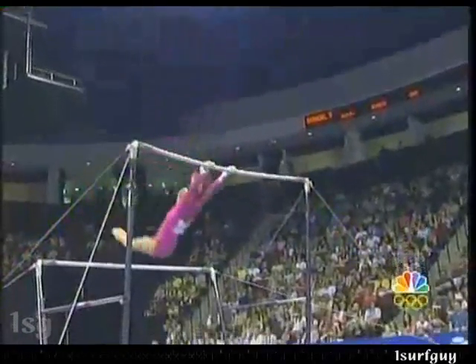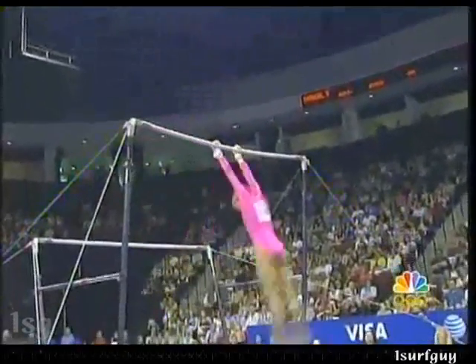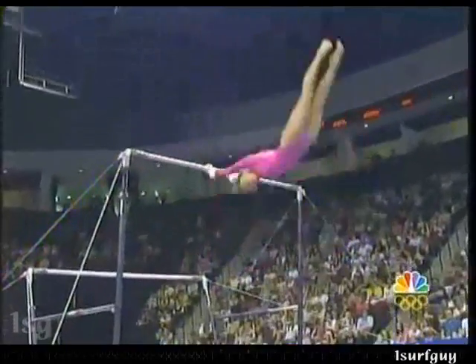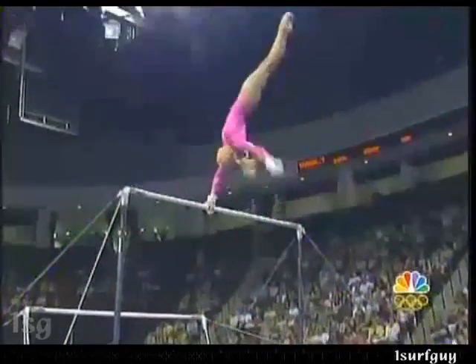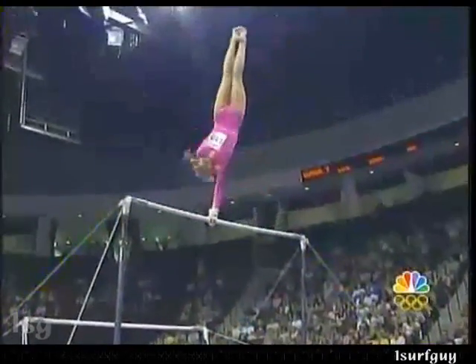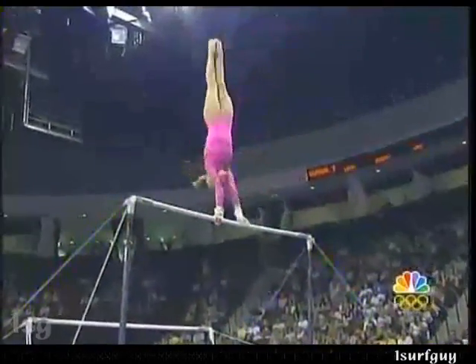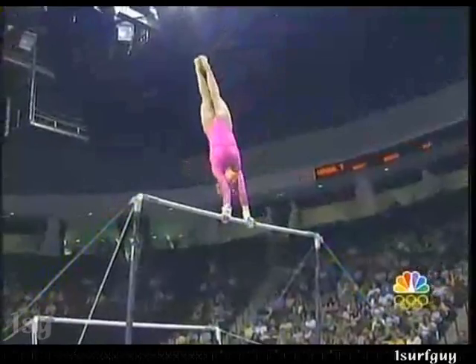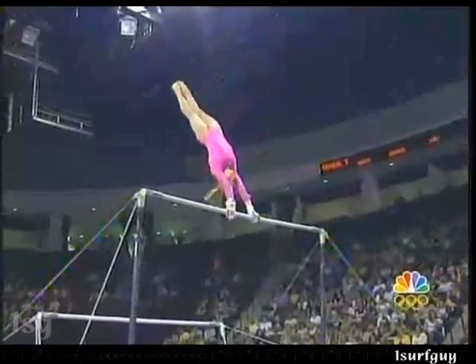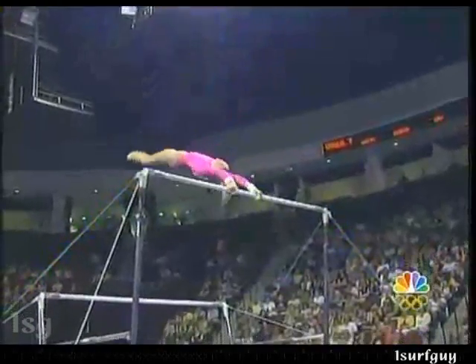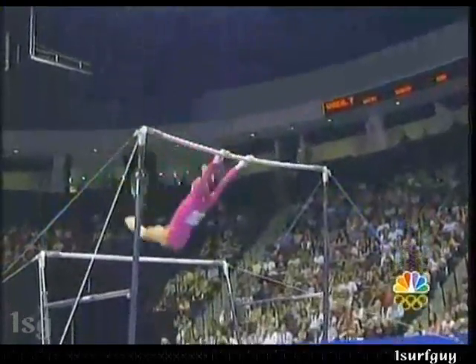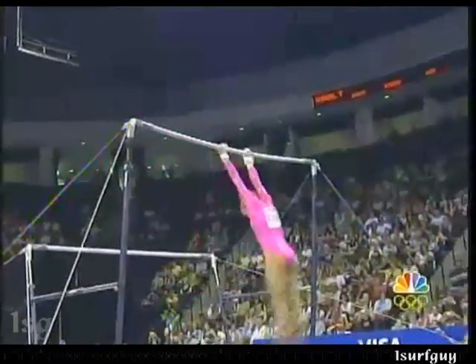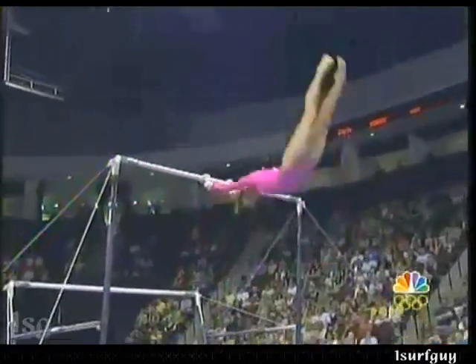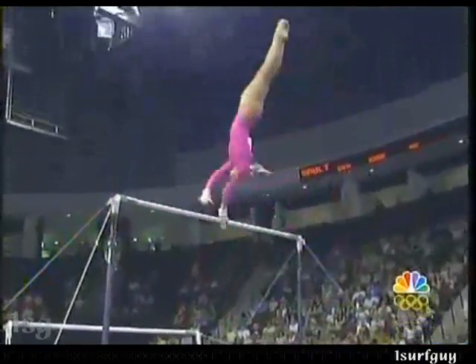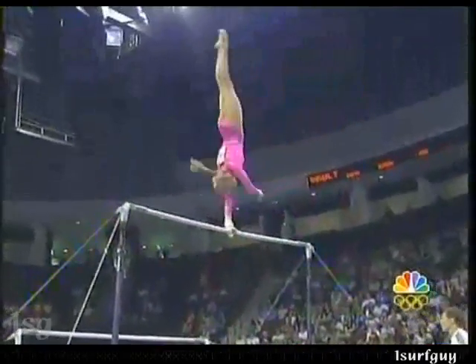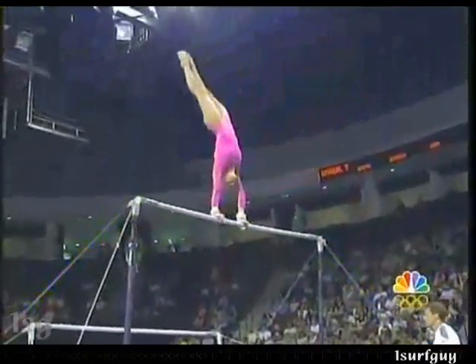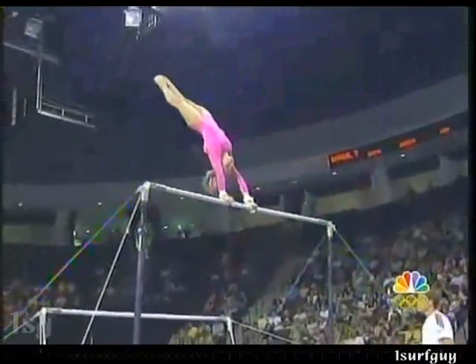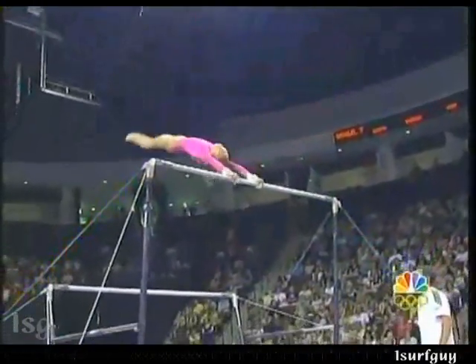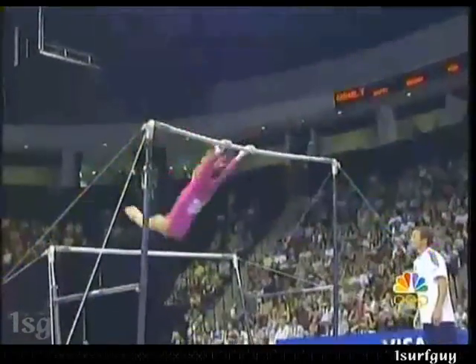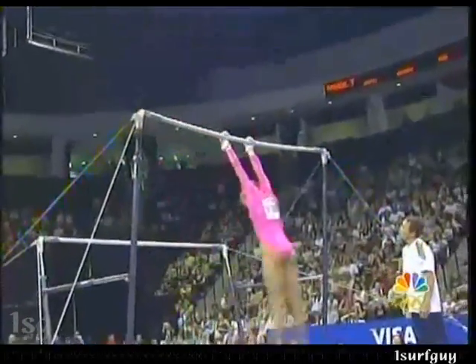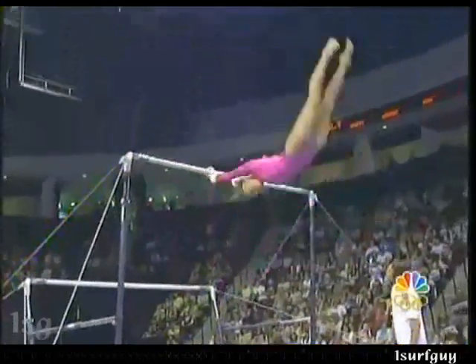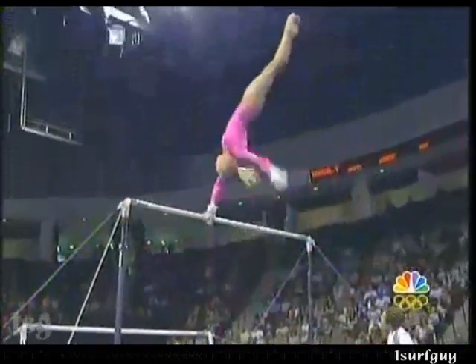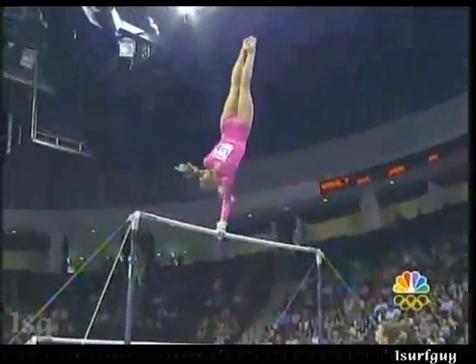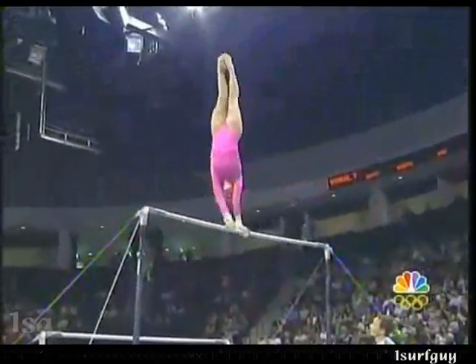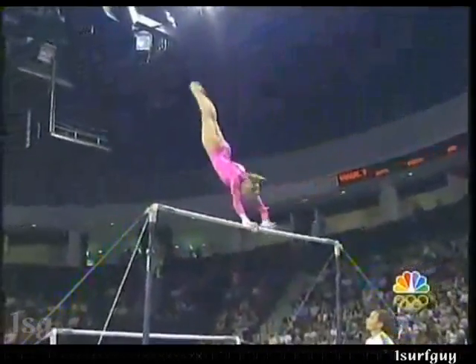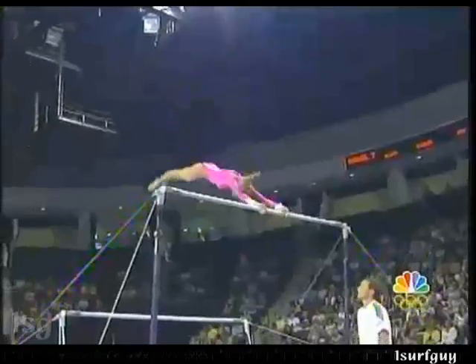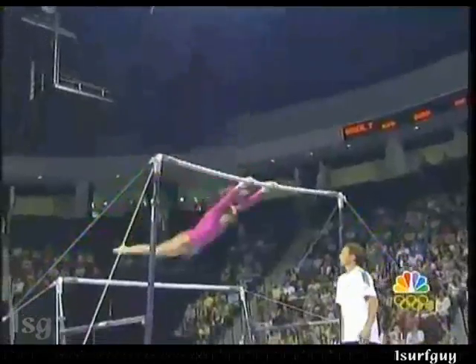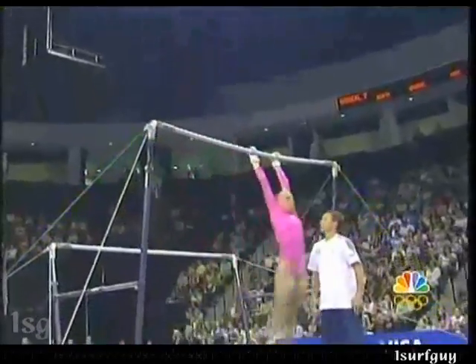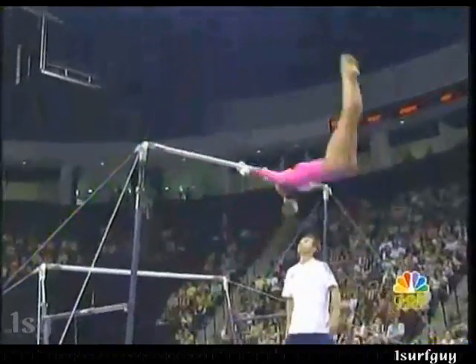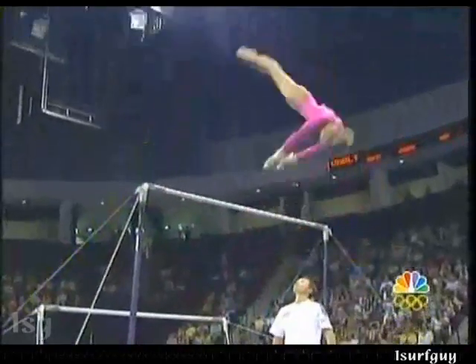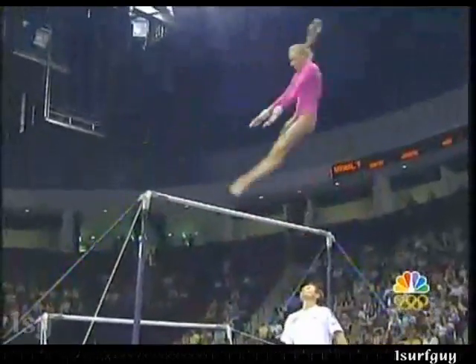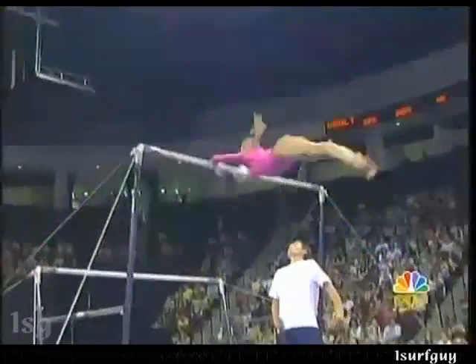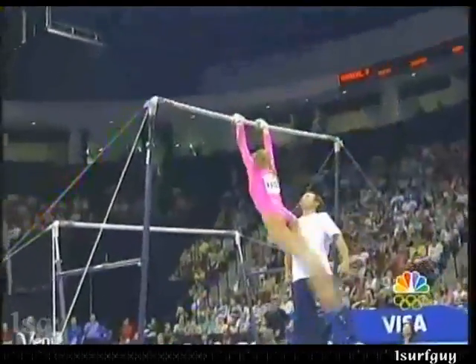Coming up right here, she's going to do a full spin. And now it's really wild right here — she'll do a full-and-a-half turn right here into a release. It just never stops.